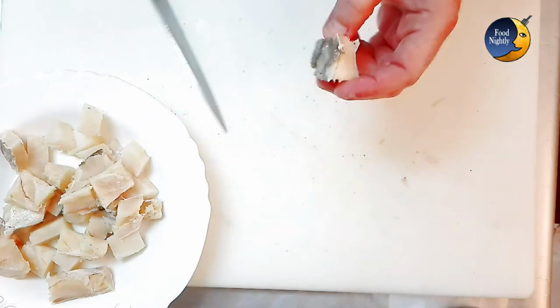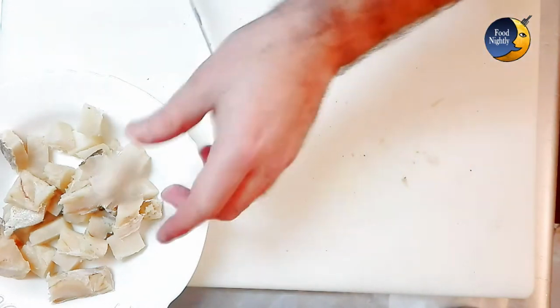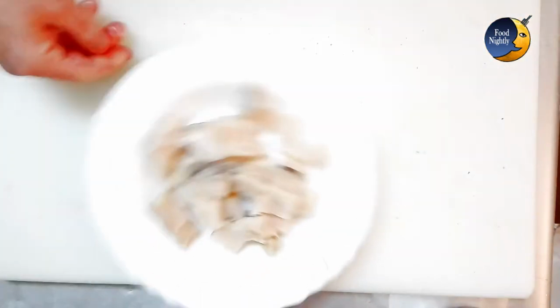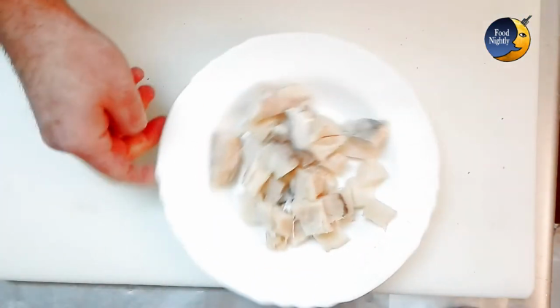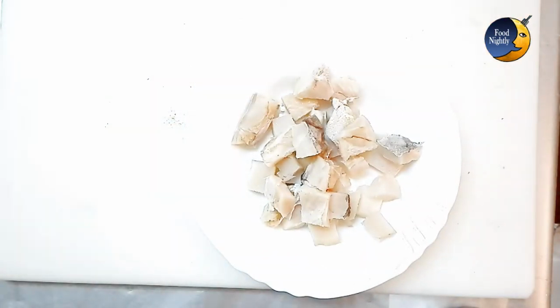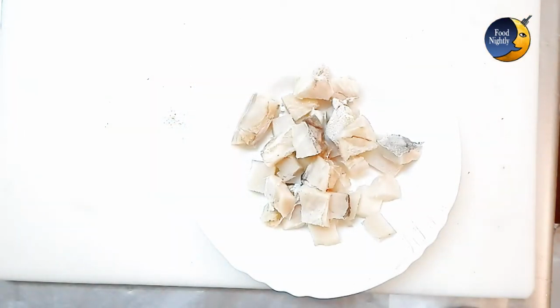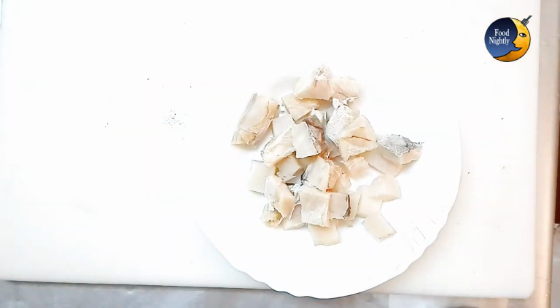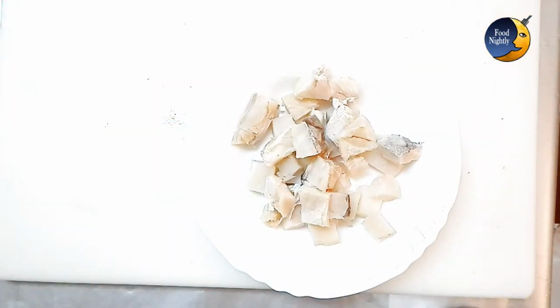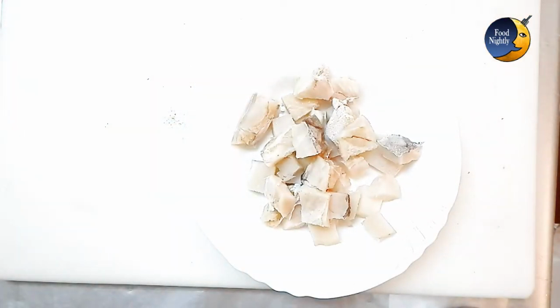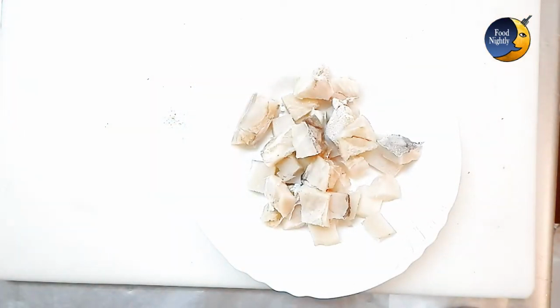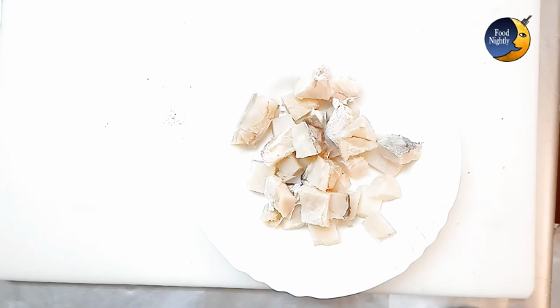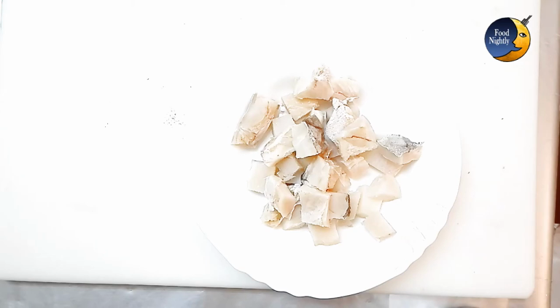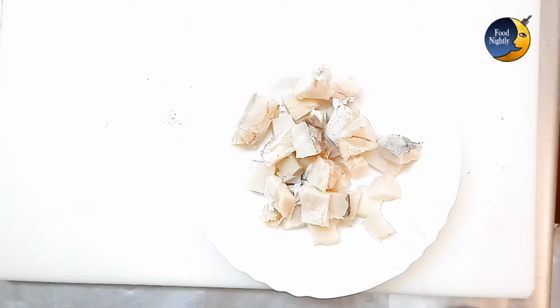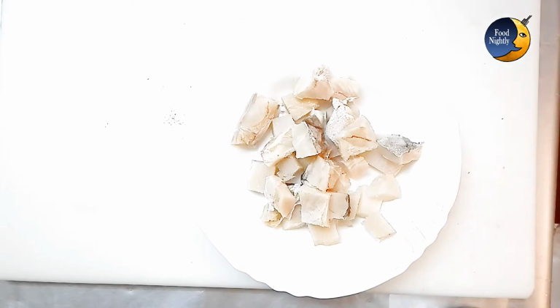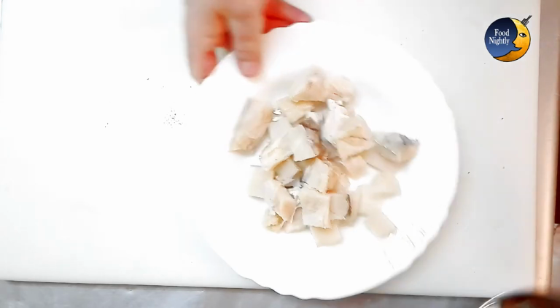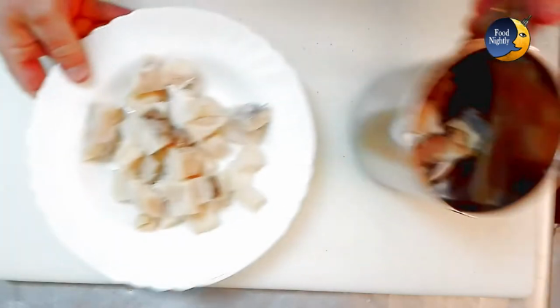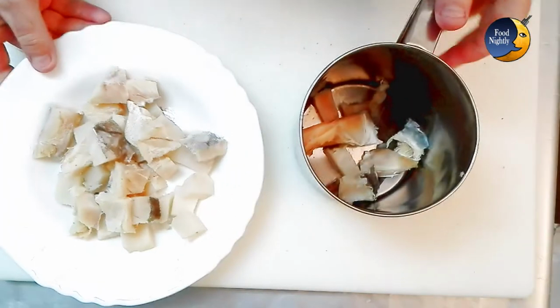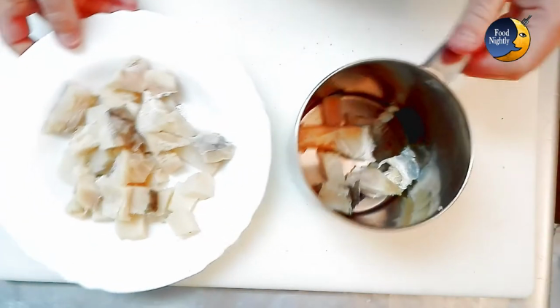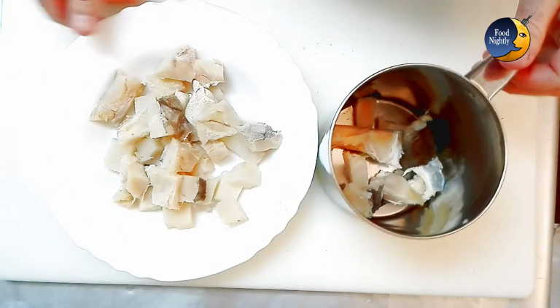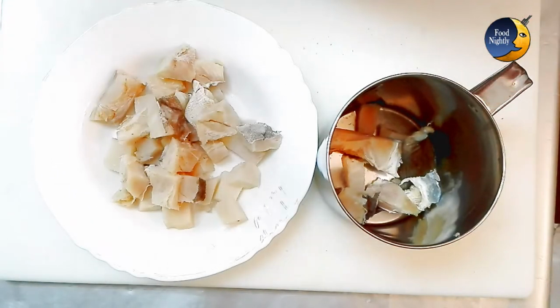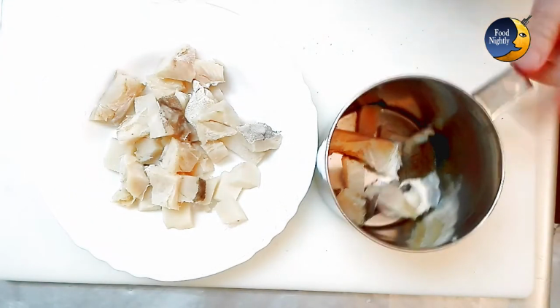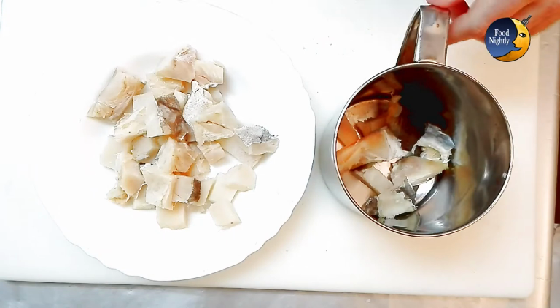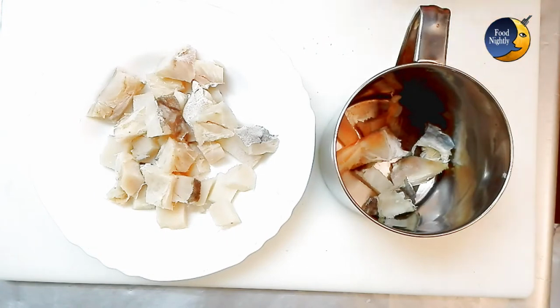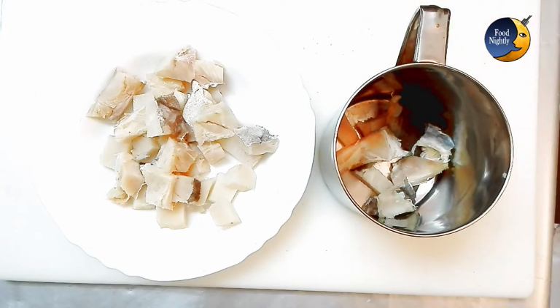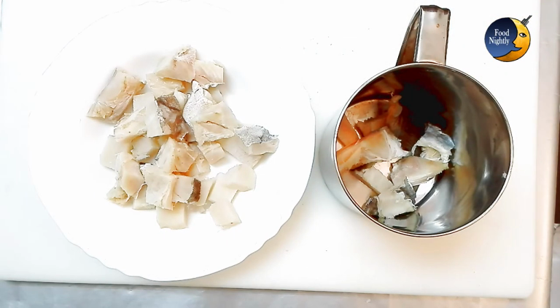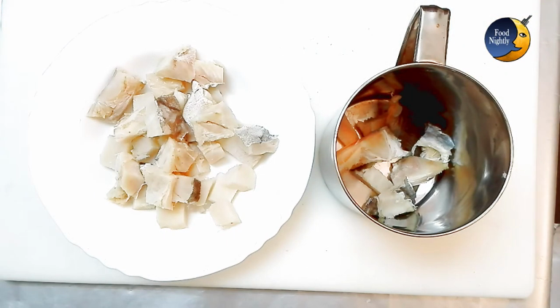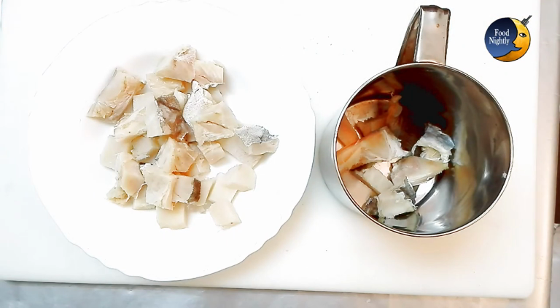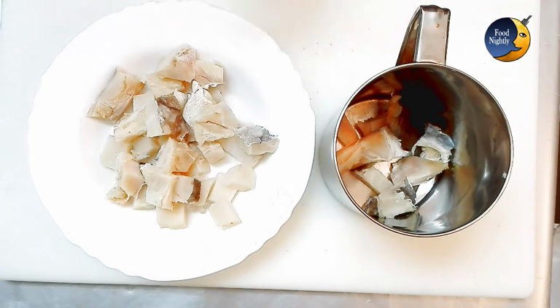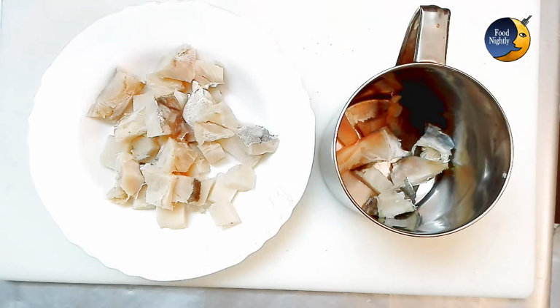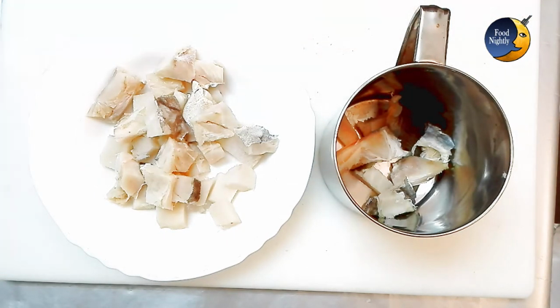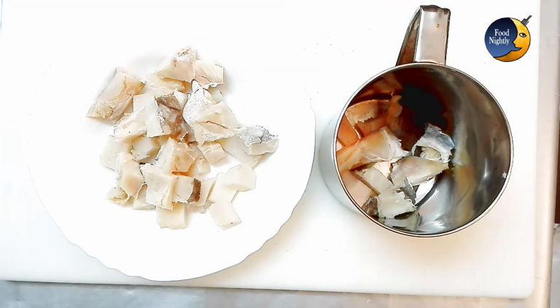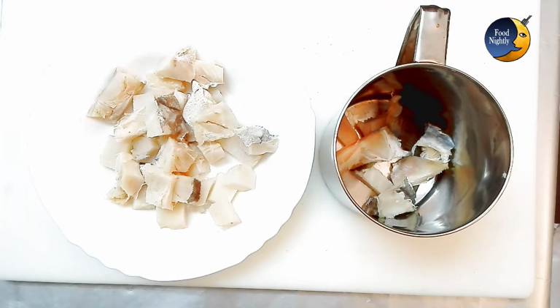Start by leaving the codfish in water overnight to clean the excess salt and rehydrate the fish. On the next day, drain the water. Don't waste the bones and skin — just put them in a recipient.